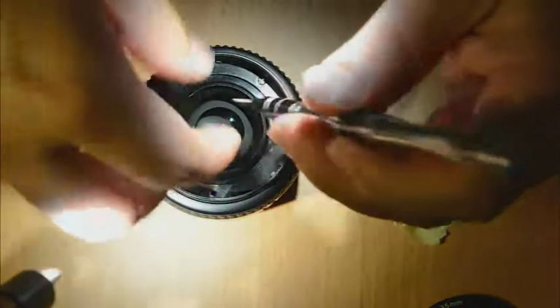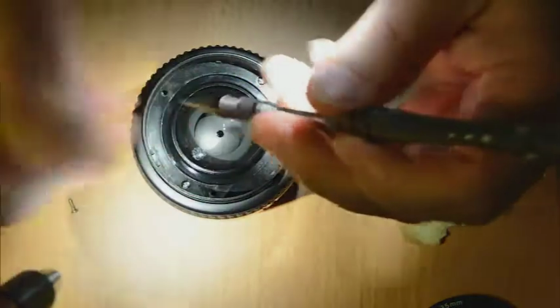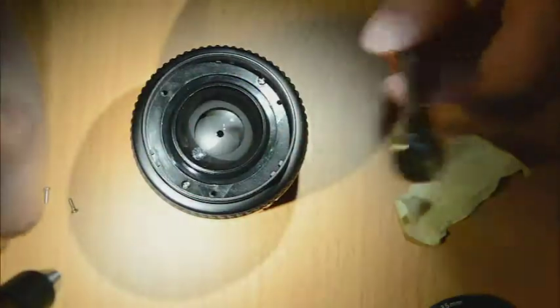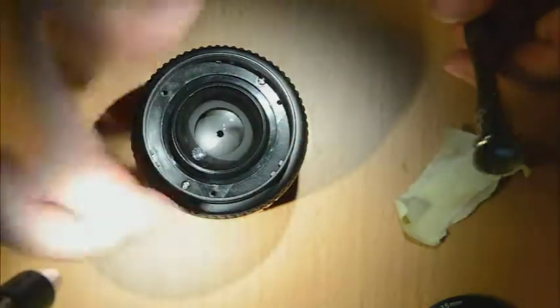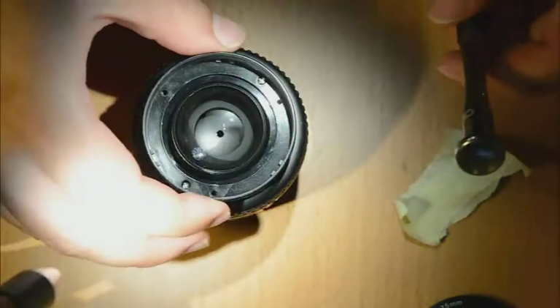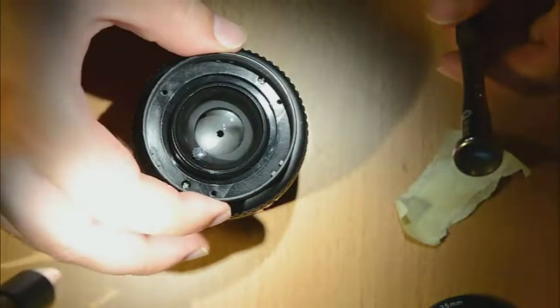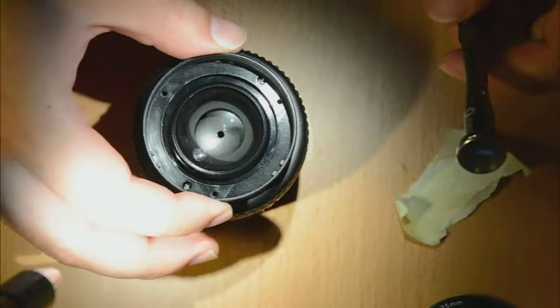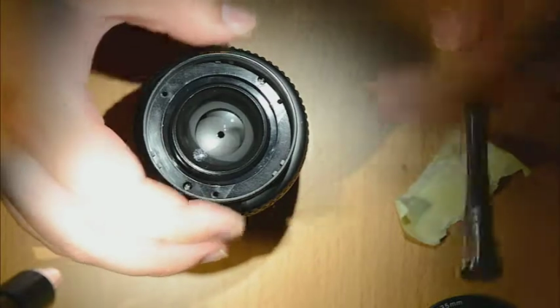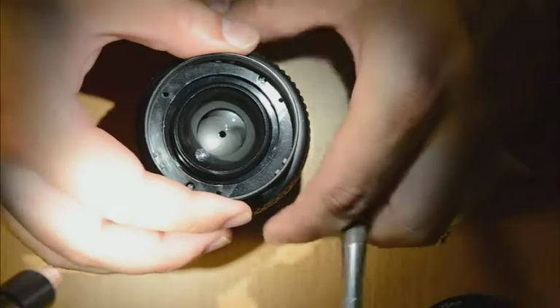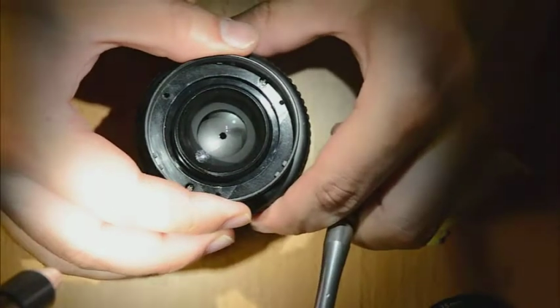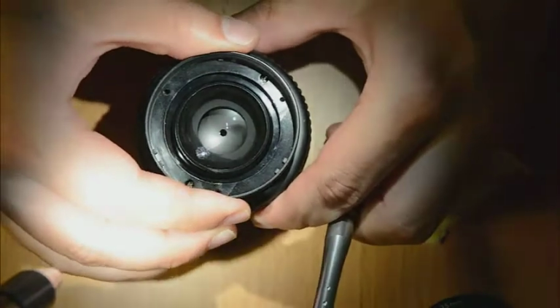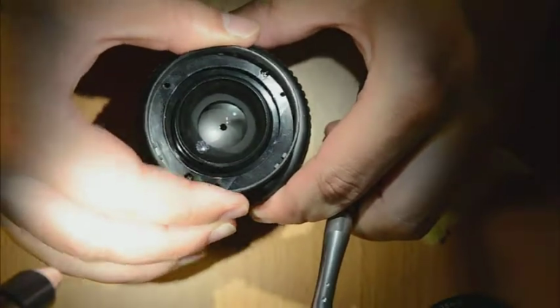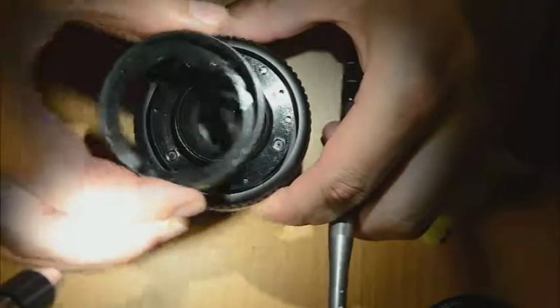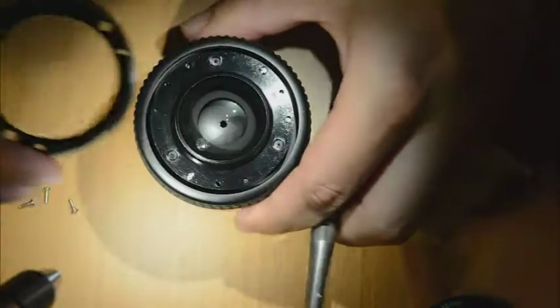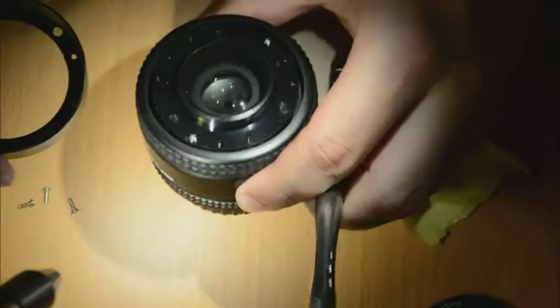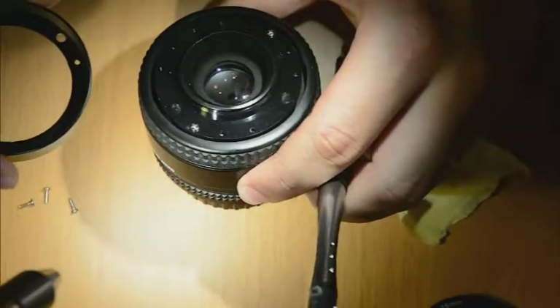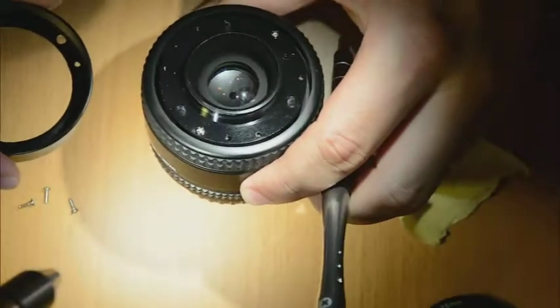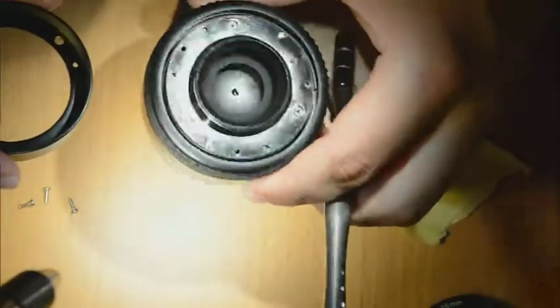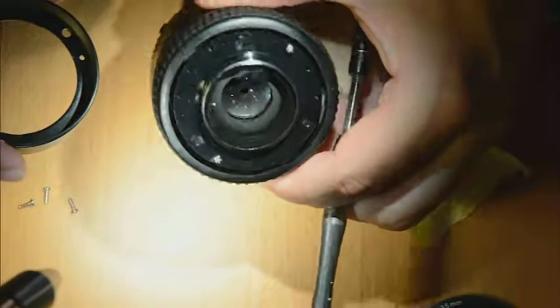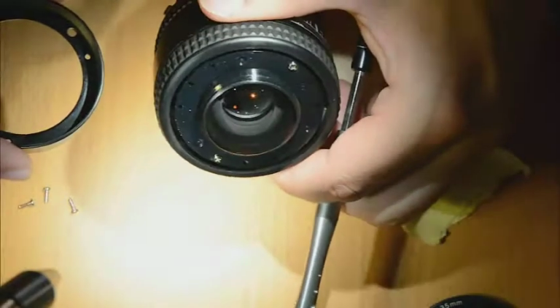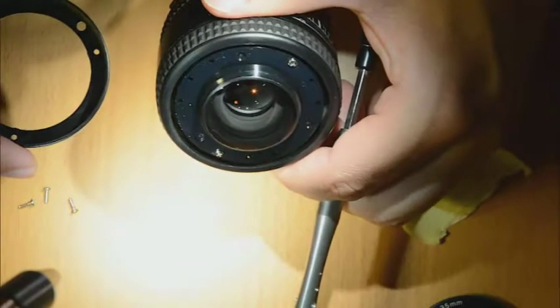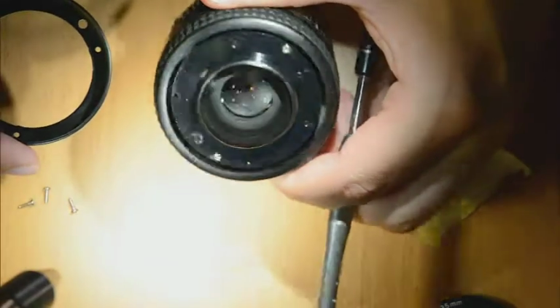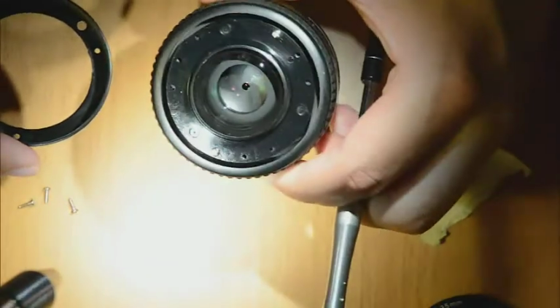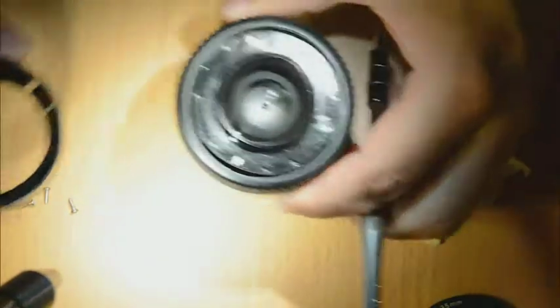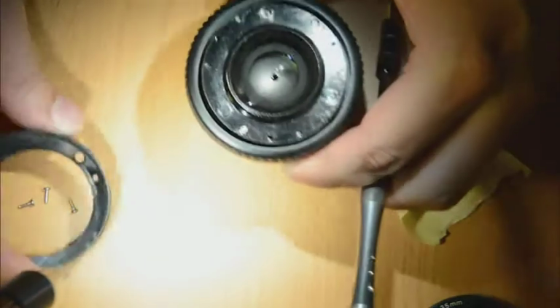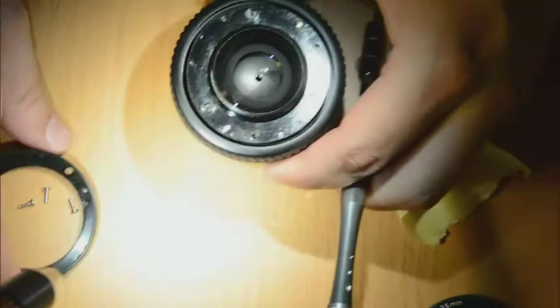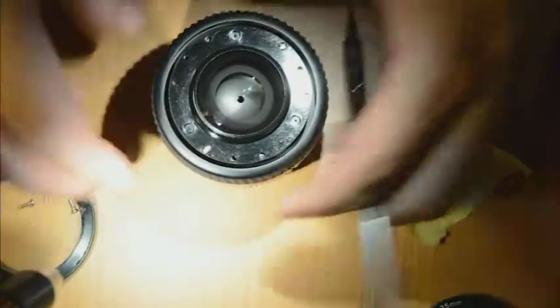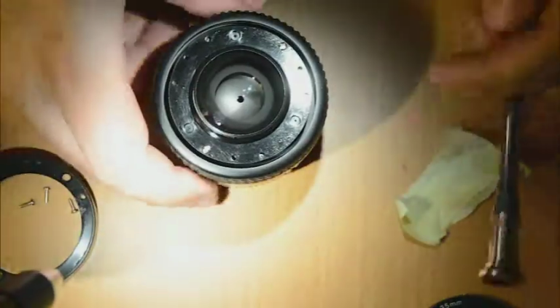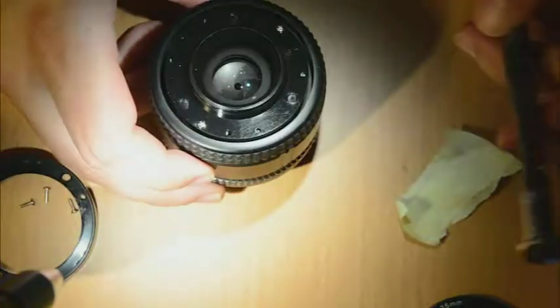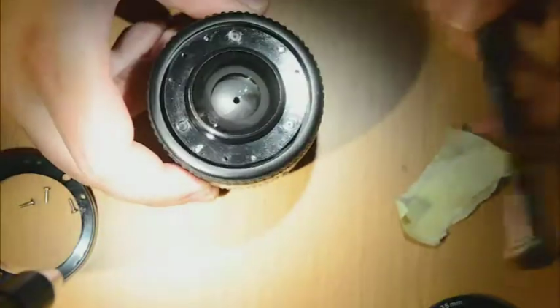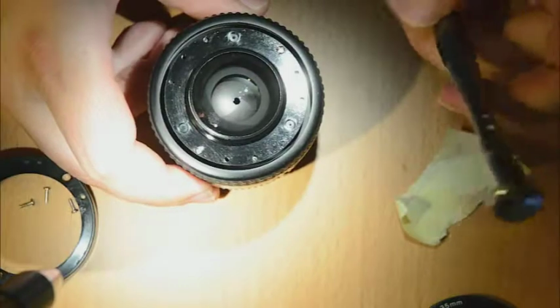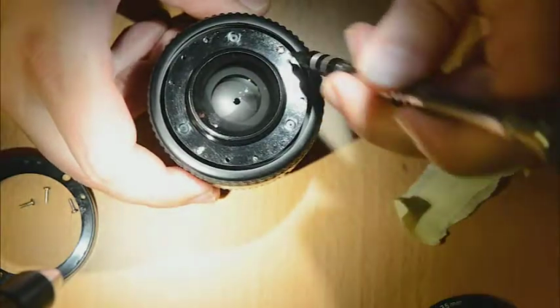So we remove this part. Now I guess we'll come to the optical part.